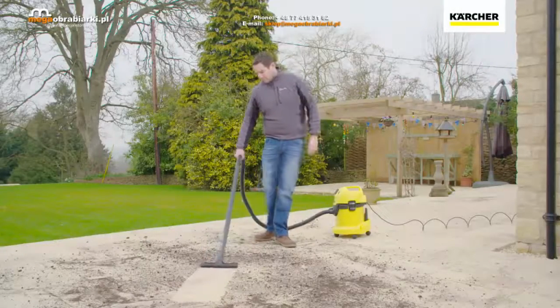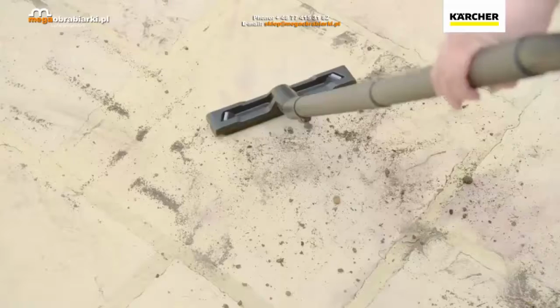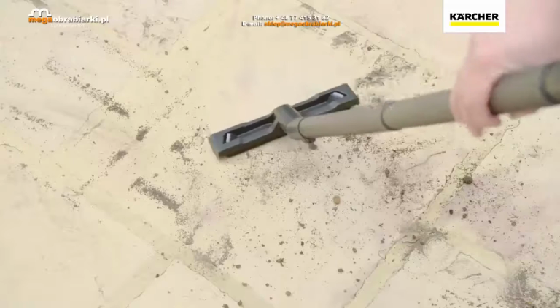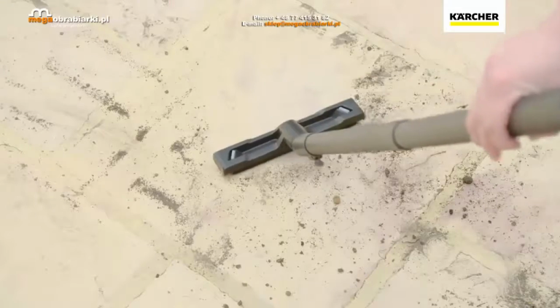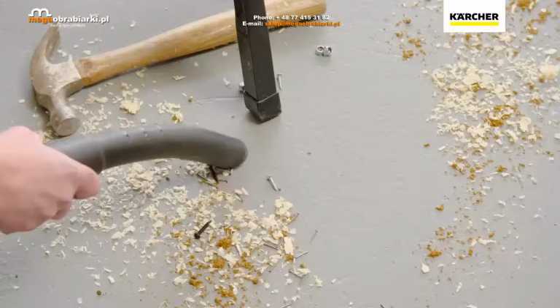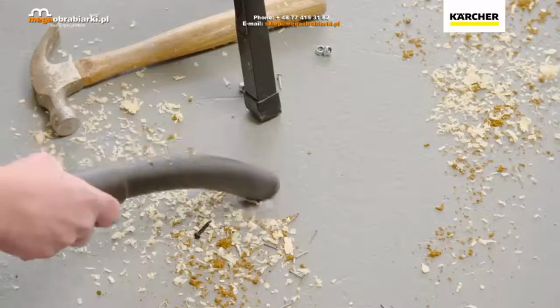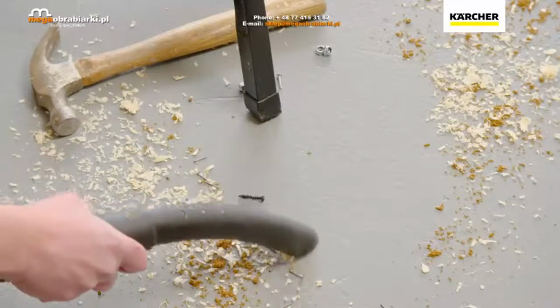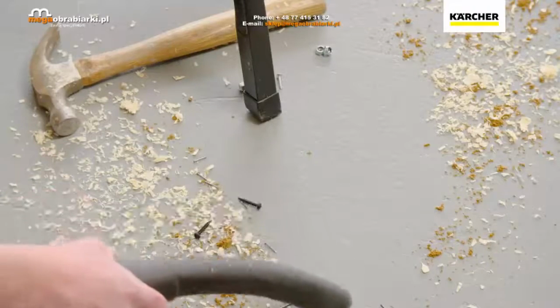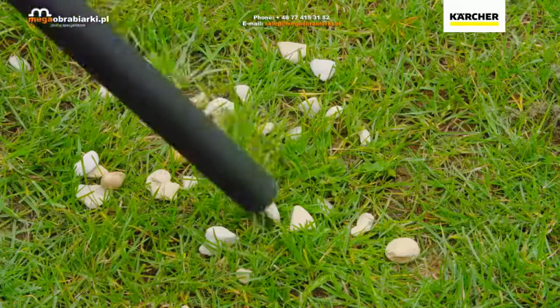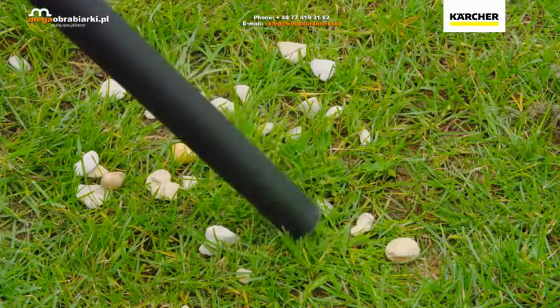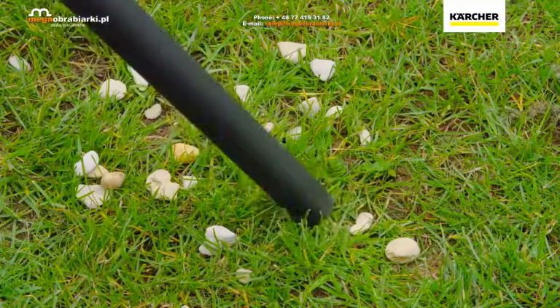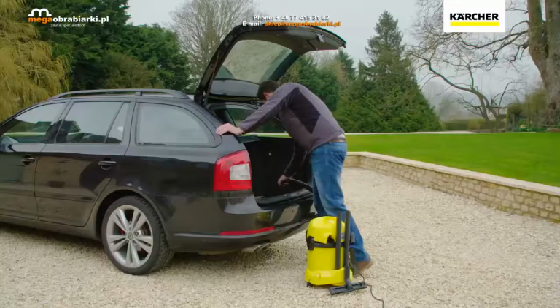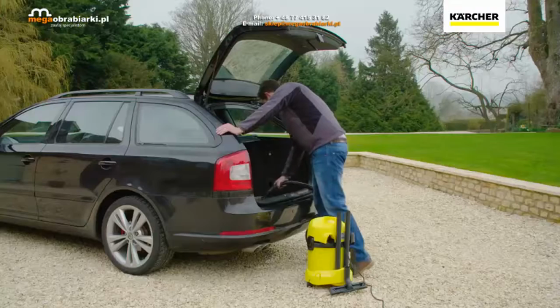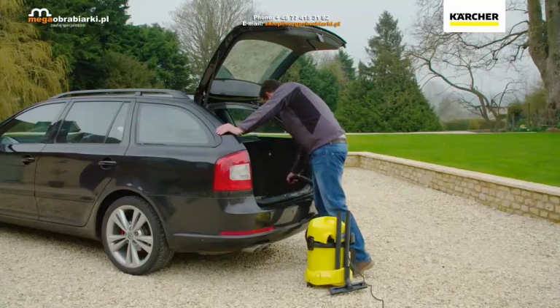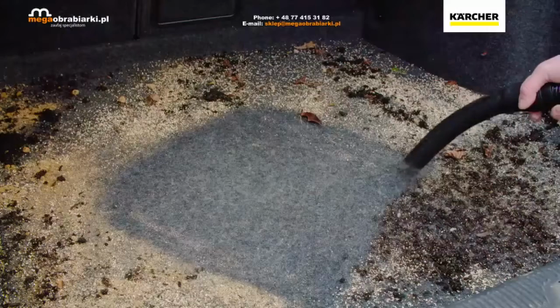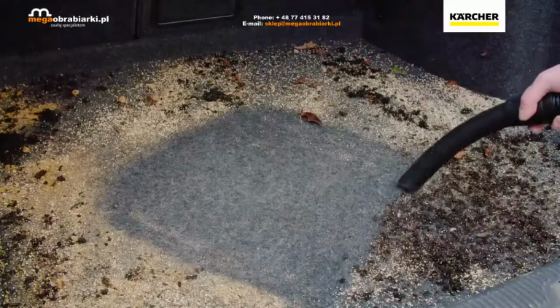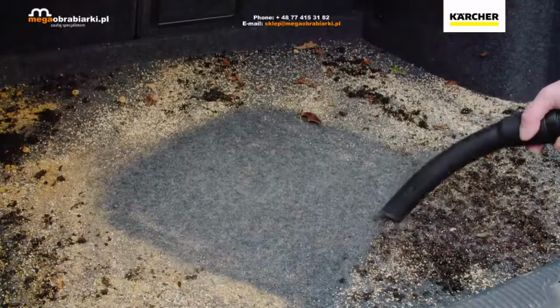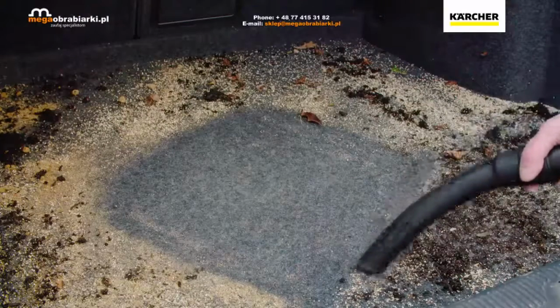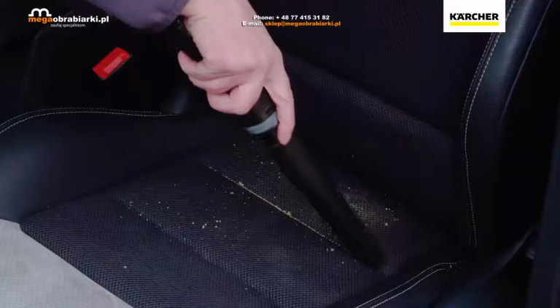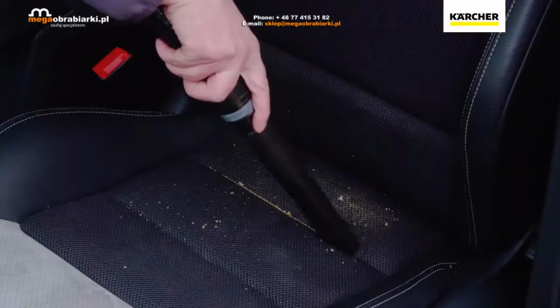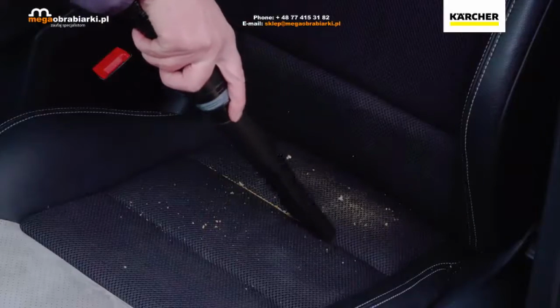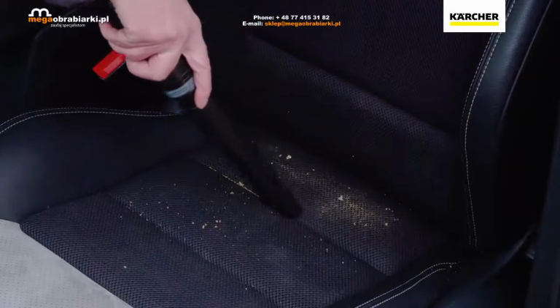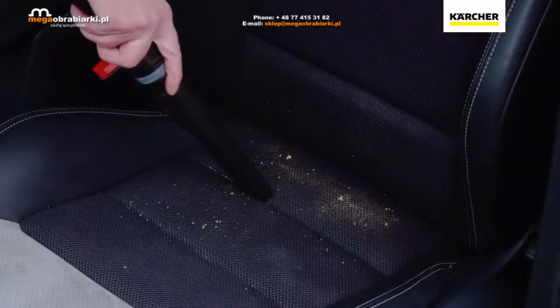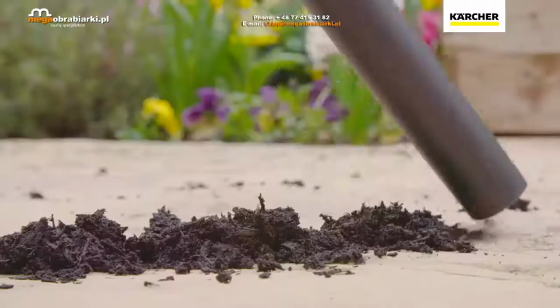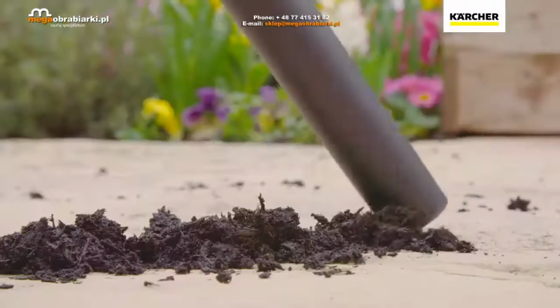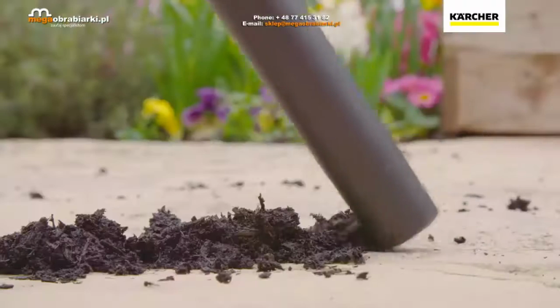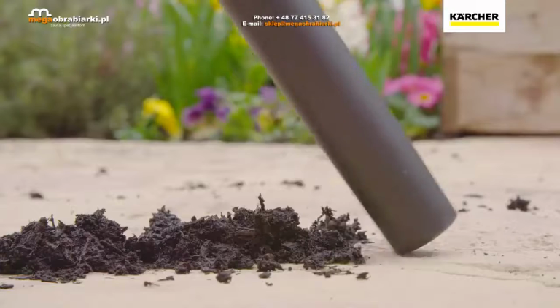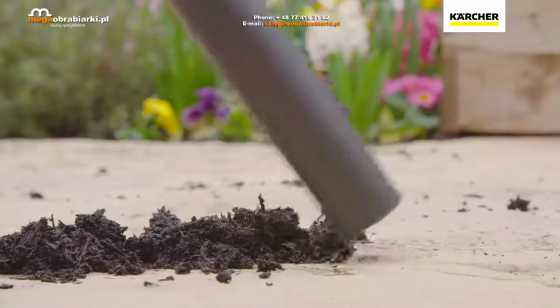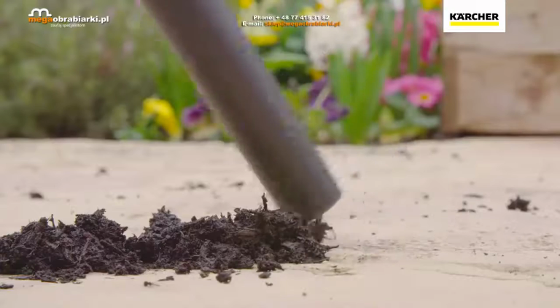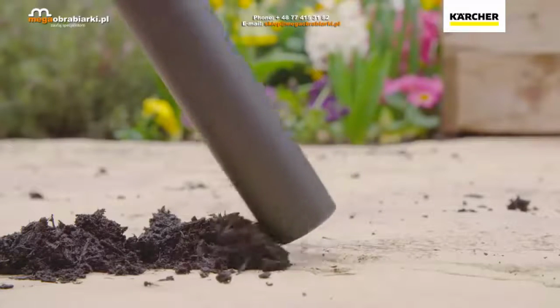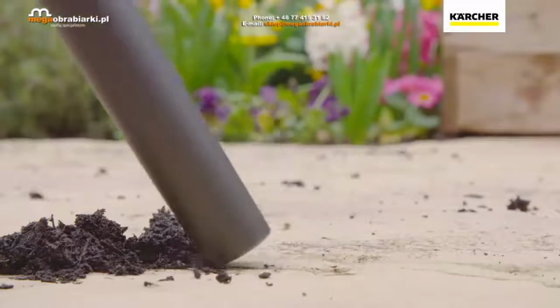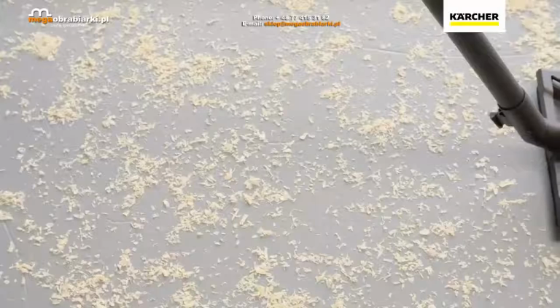Whether it's a DIY project, general tidy up in the garage and garden, or cleaning out the car, the WD3P is the ideal companion. No matter if it's dry dirt or wet mess, the WD3P Tough Vac loves any challenge.